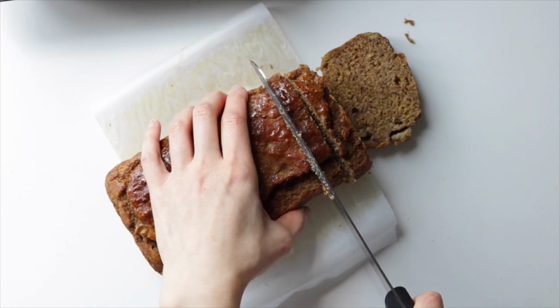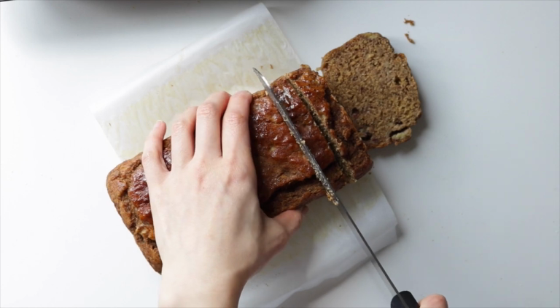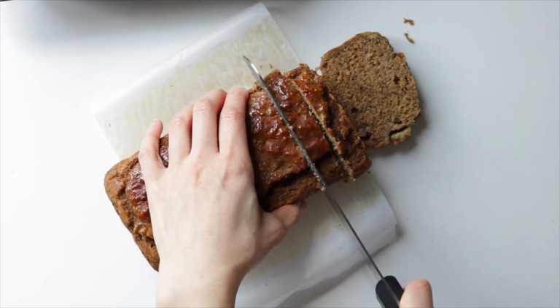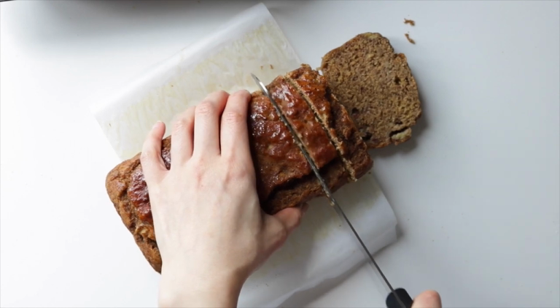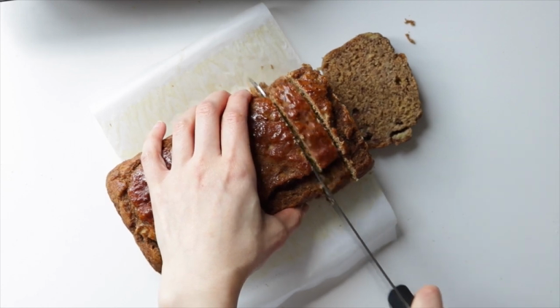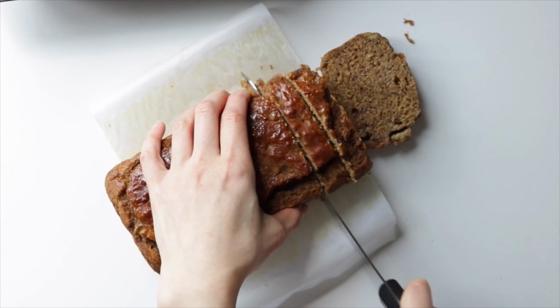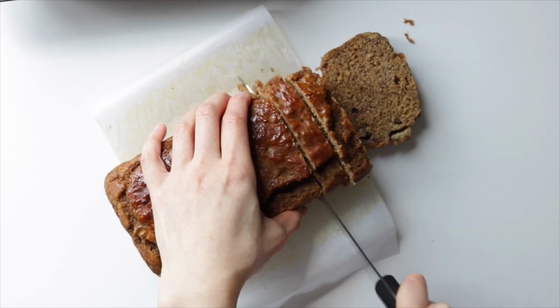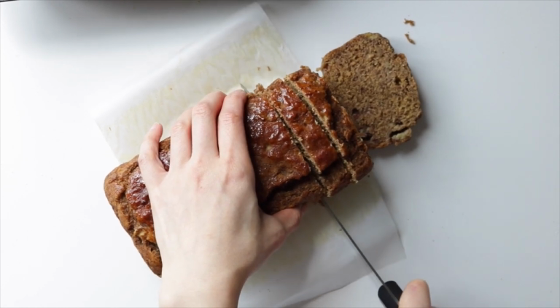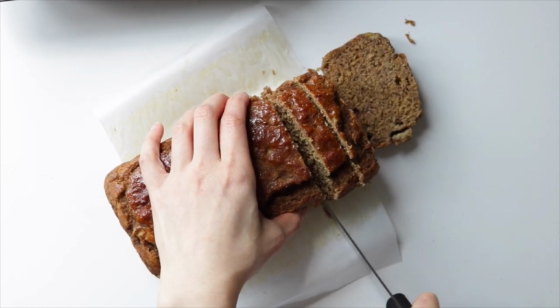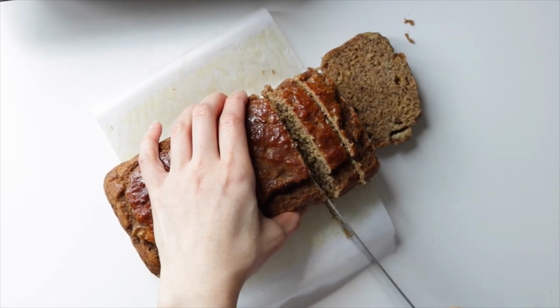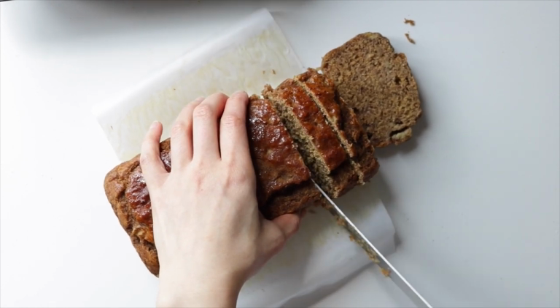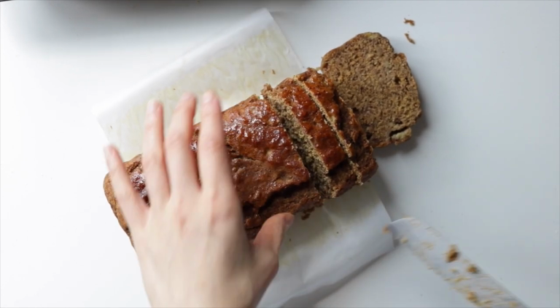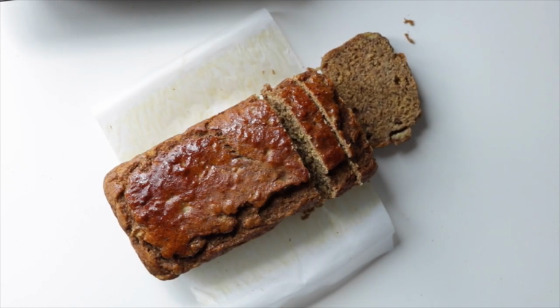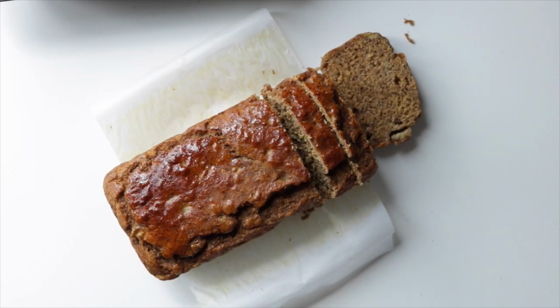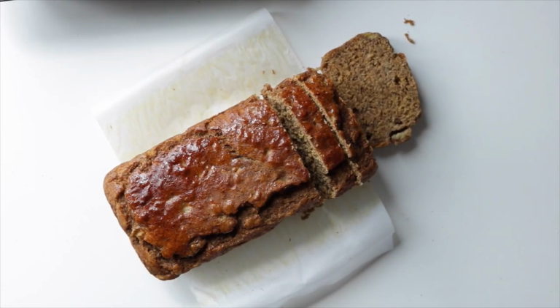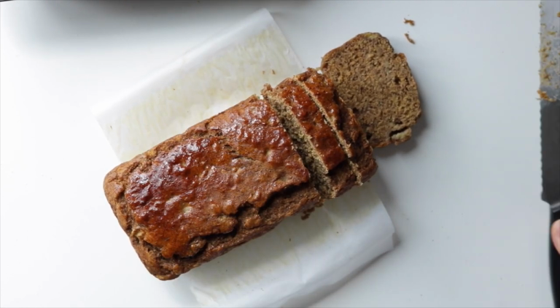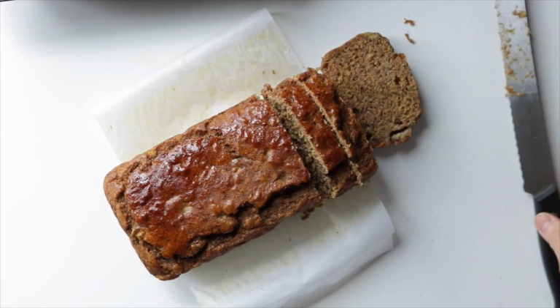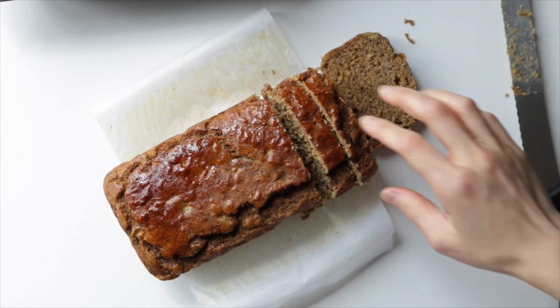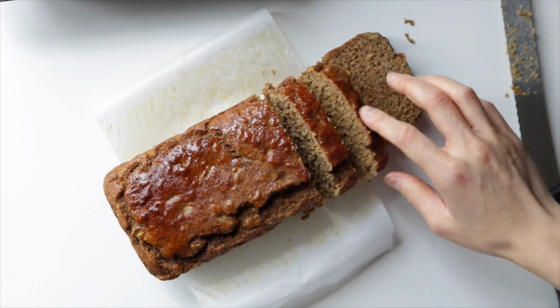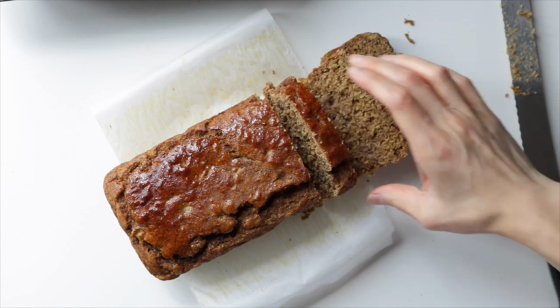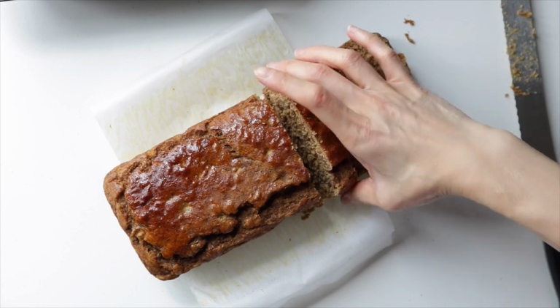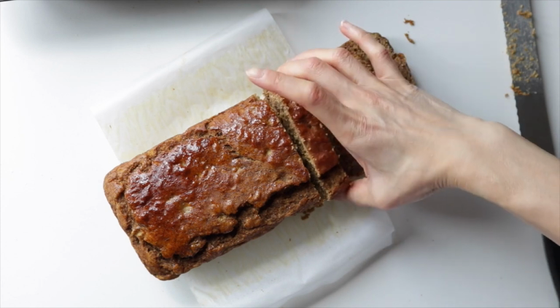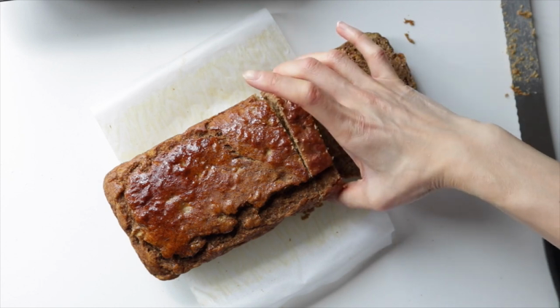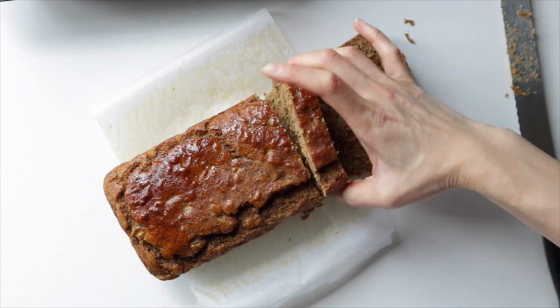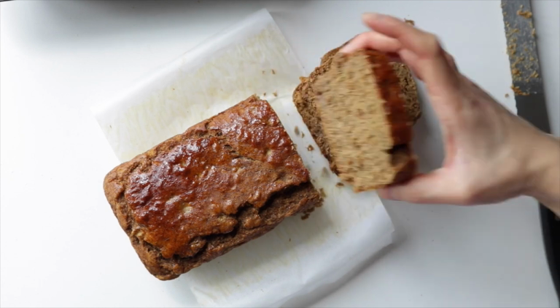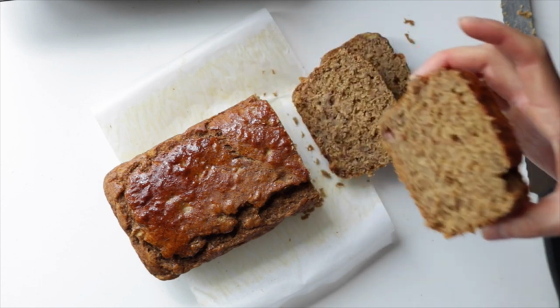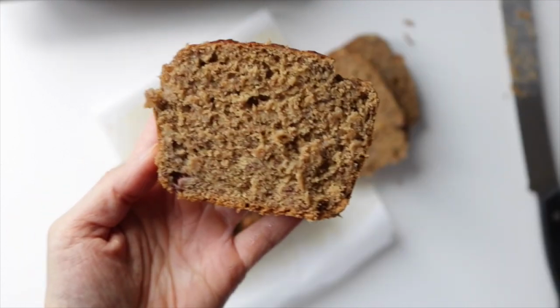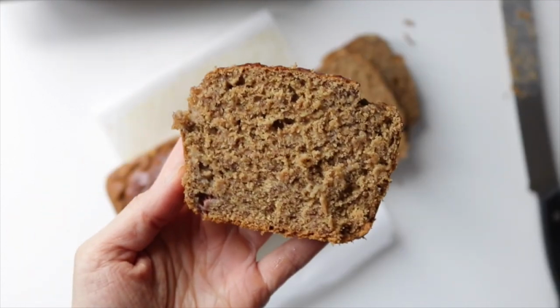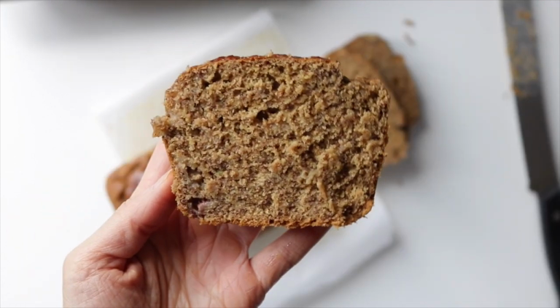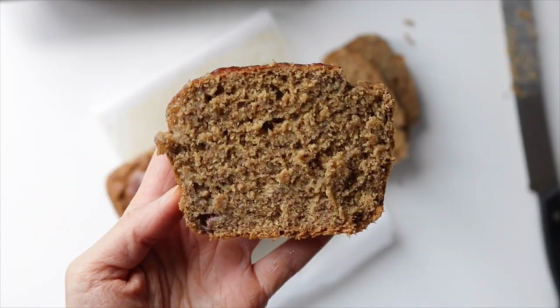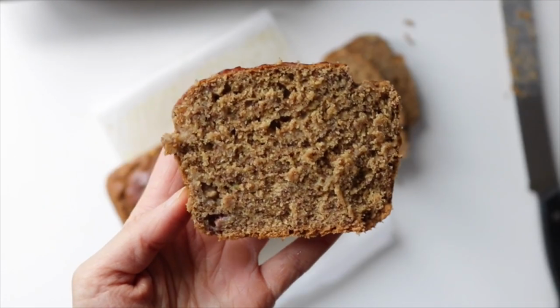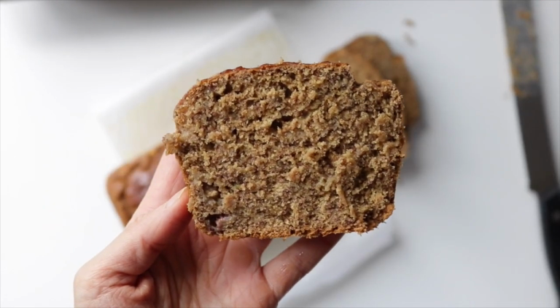This banana bread is not too sweet, which makes it a great breakfast option, but of course add in more sugar if you like it sweeter. You can also spread some nut butter on it to make it extra delicious and more filling.